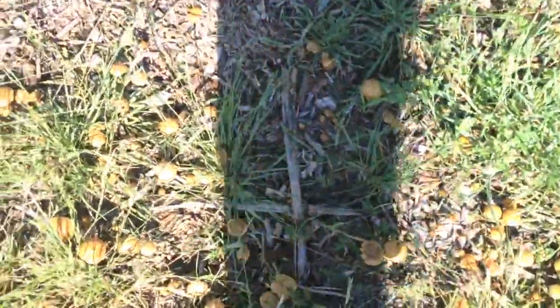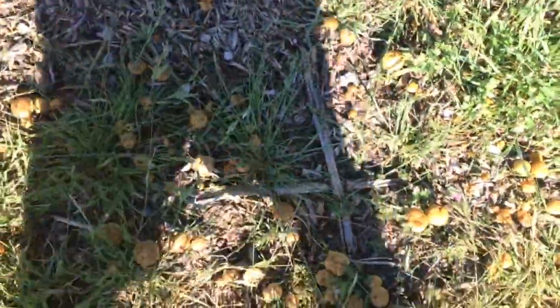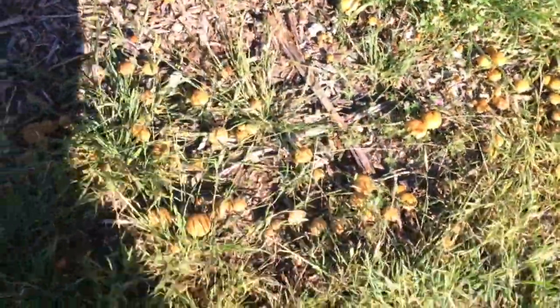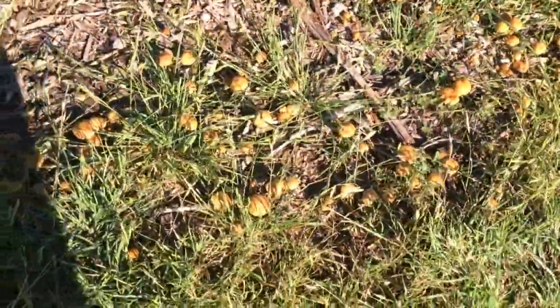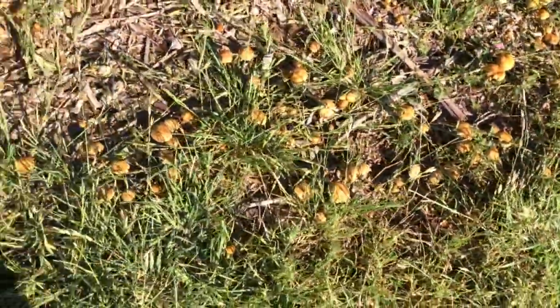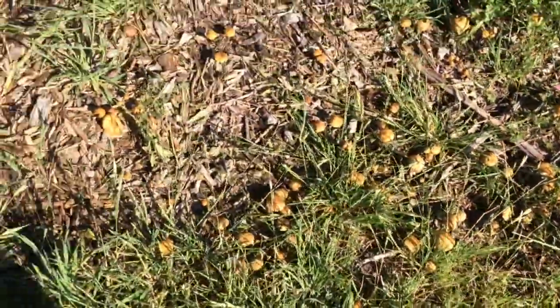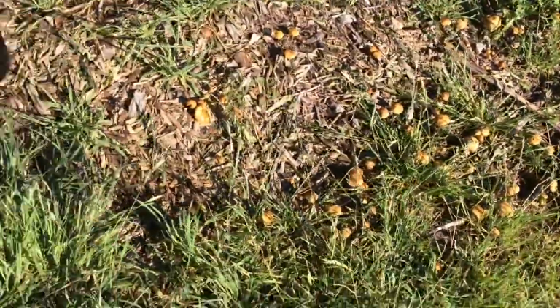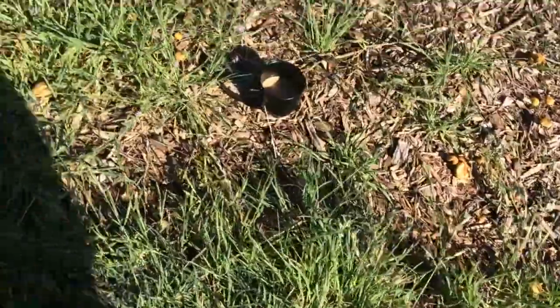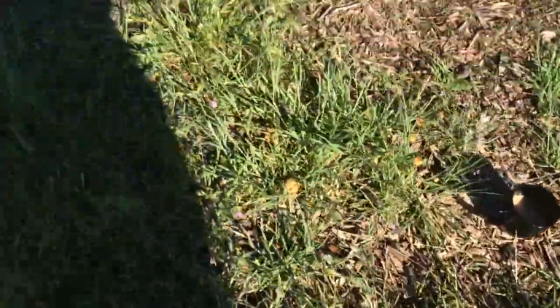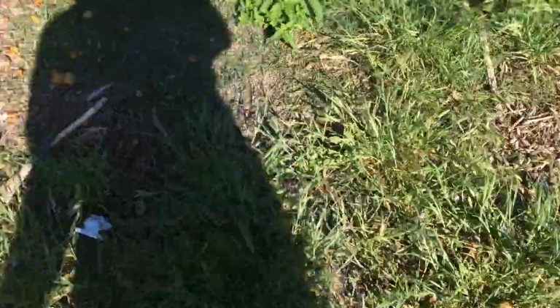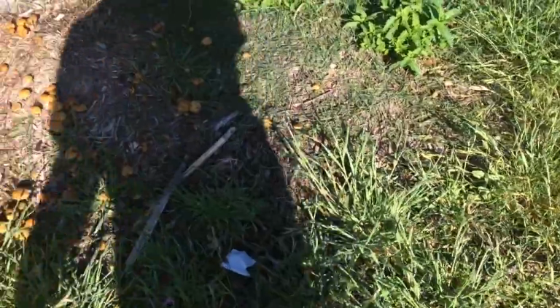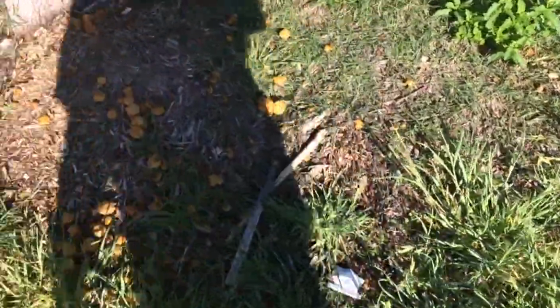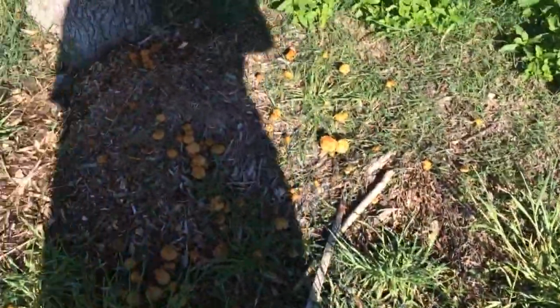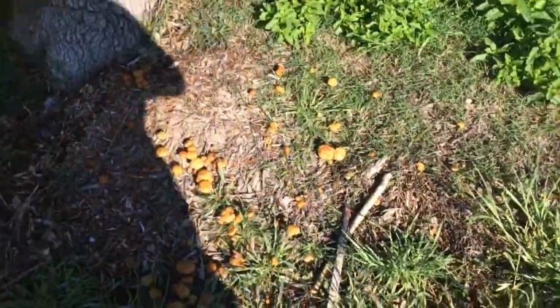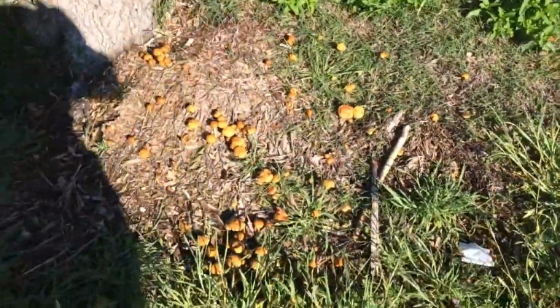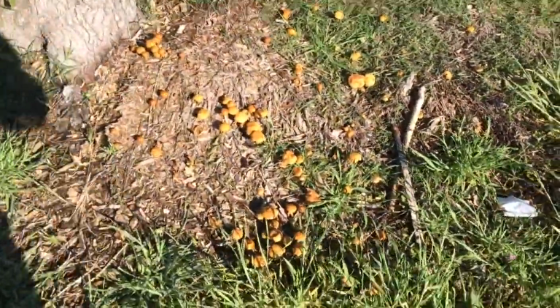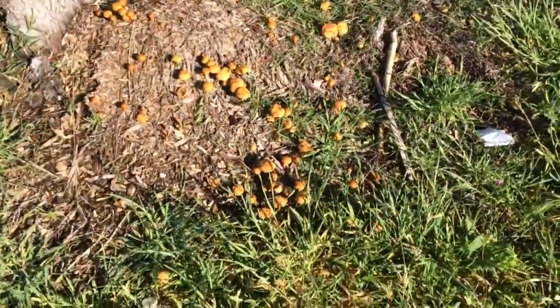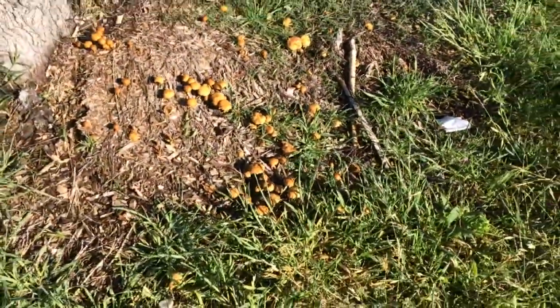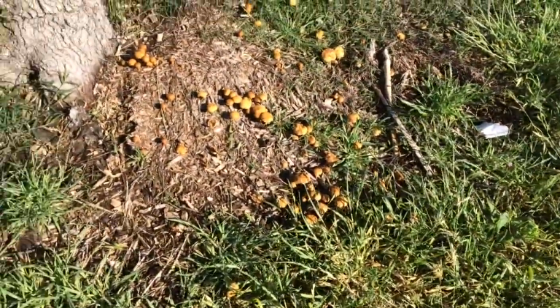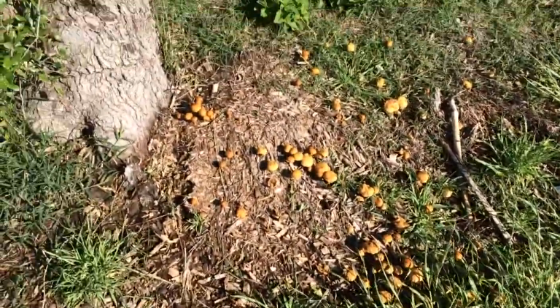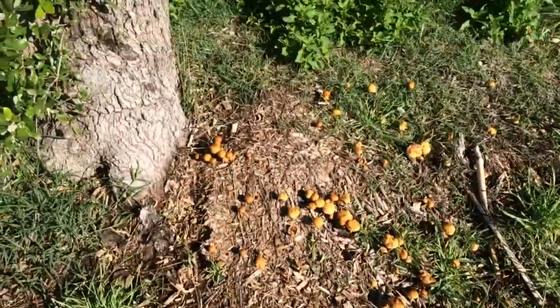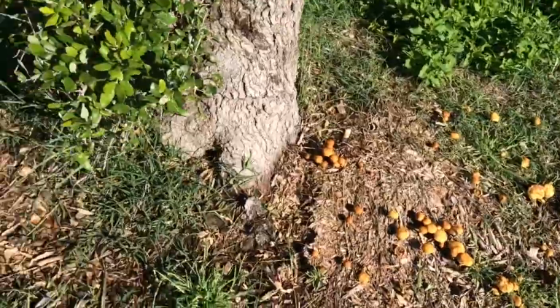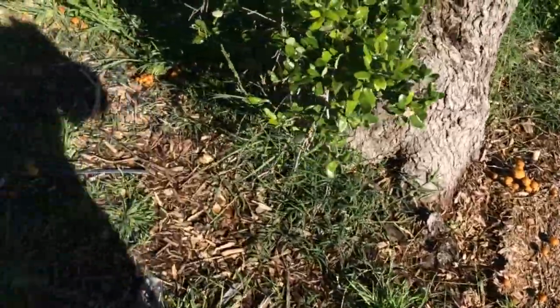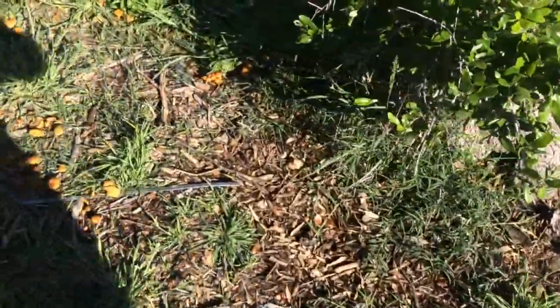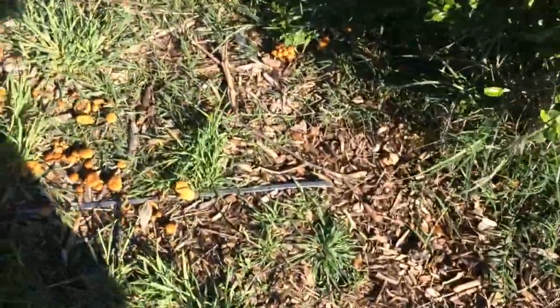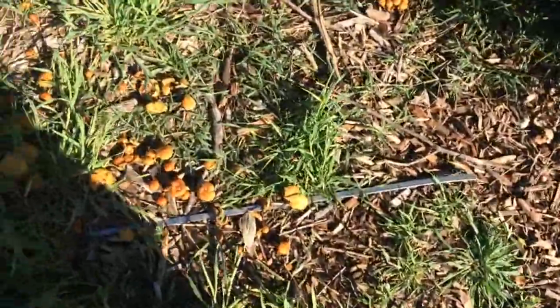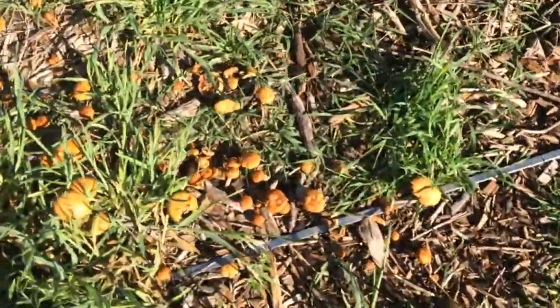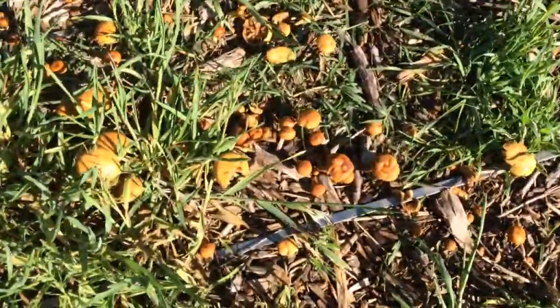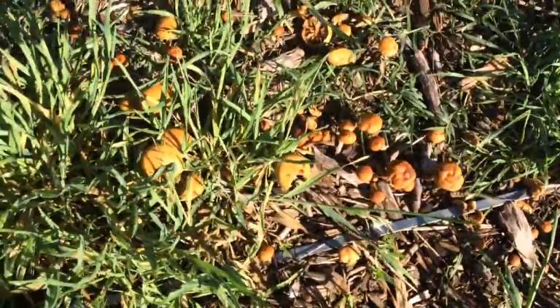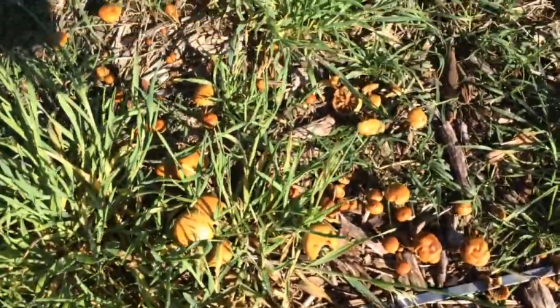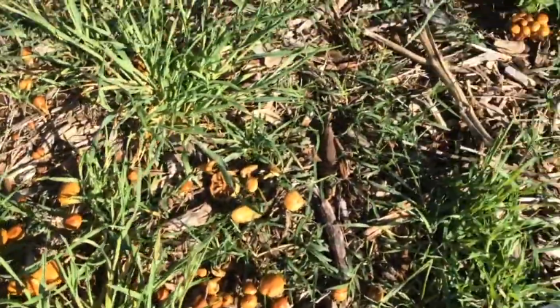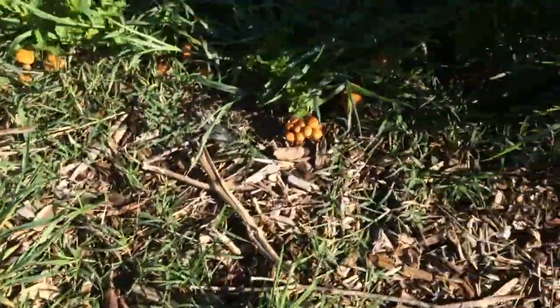They're all over, probably mostly in the wood chips. This is the front side of my Zone 2 orchard, but they're also all through my Zone 4 food forest, and they grow in these clusters like this.